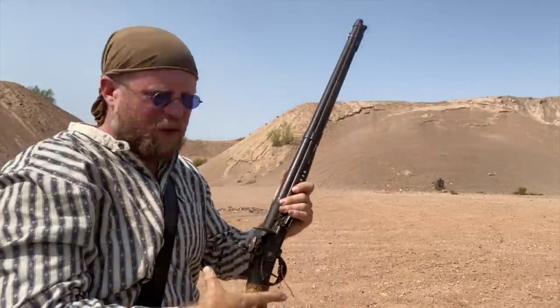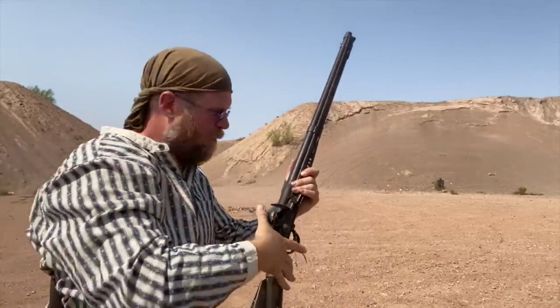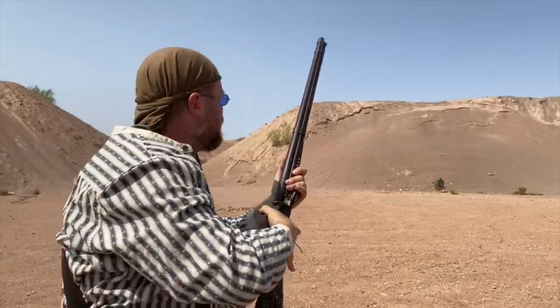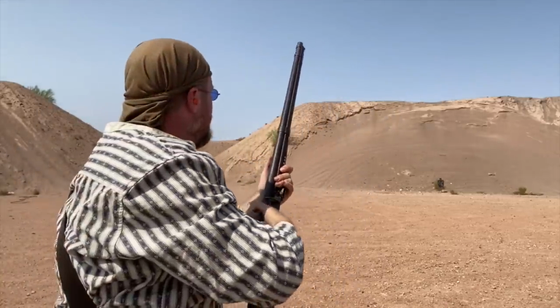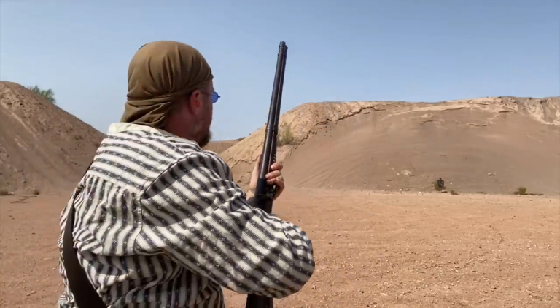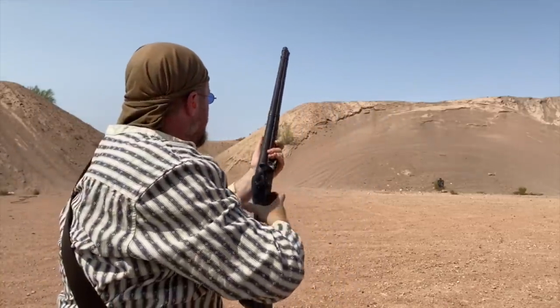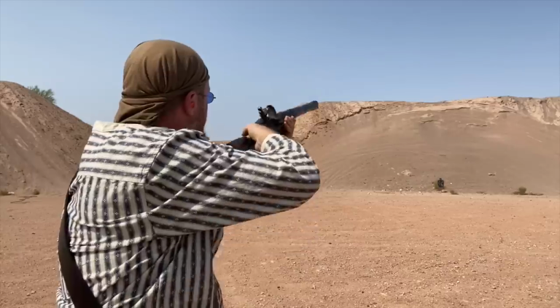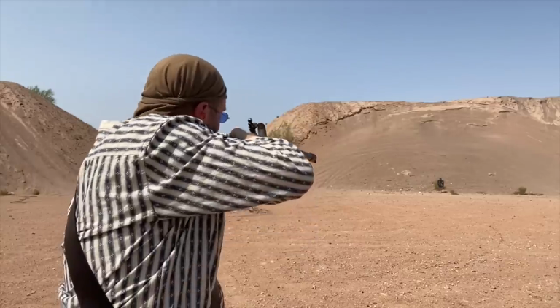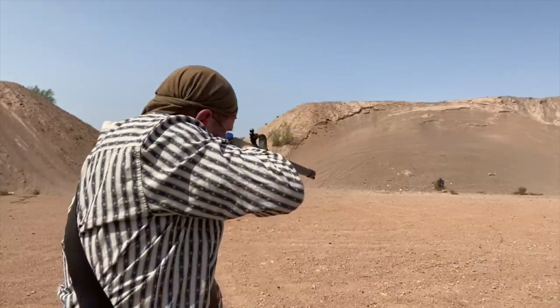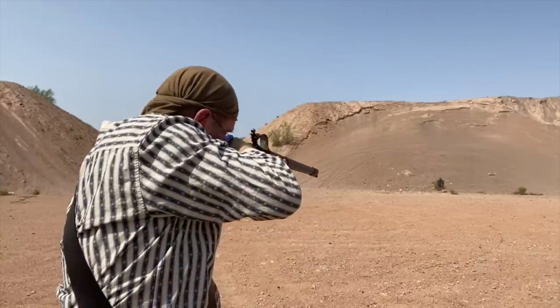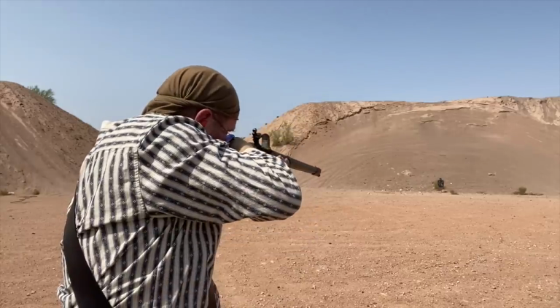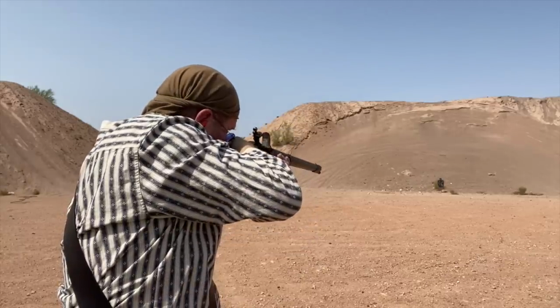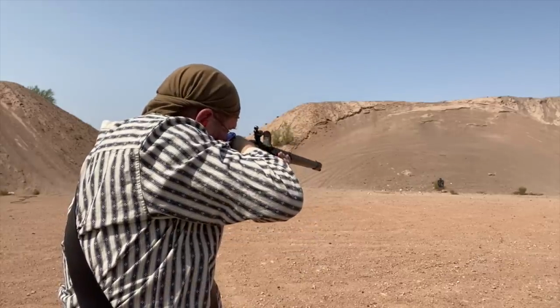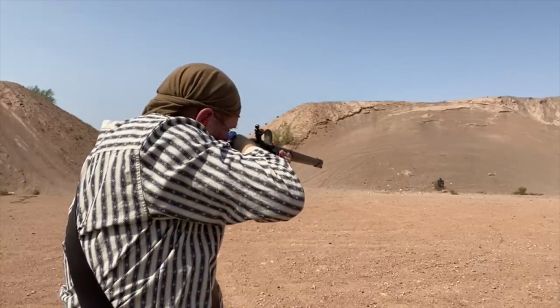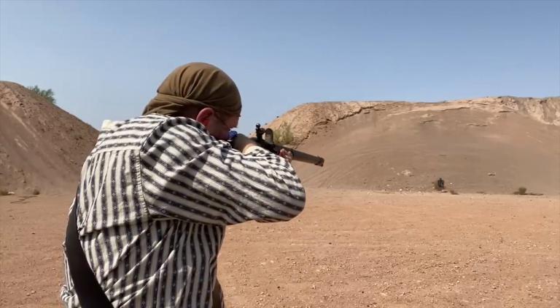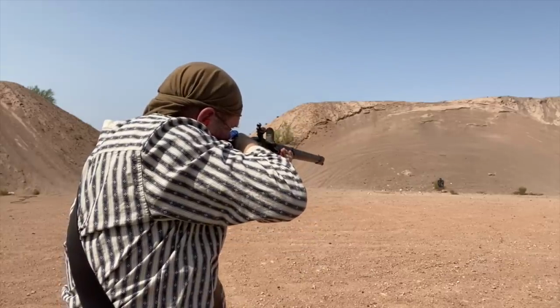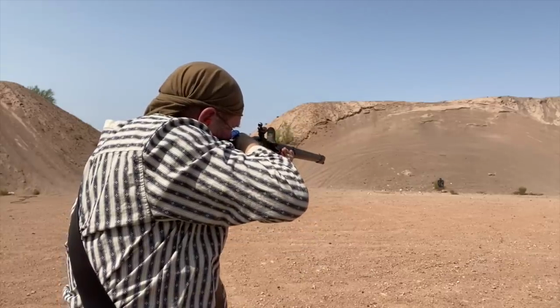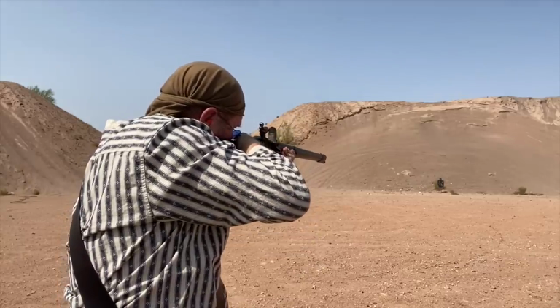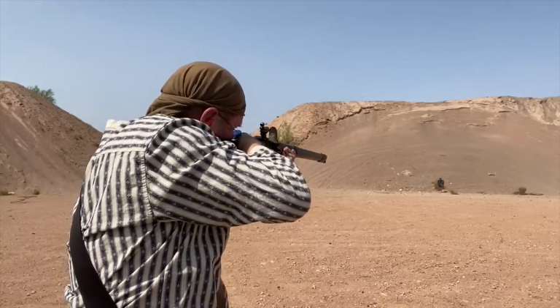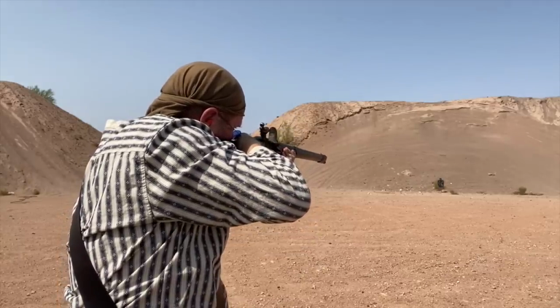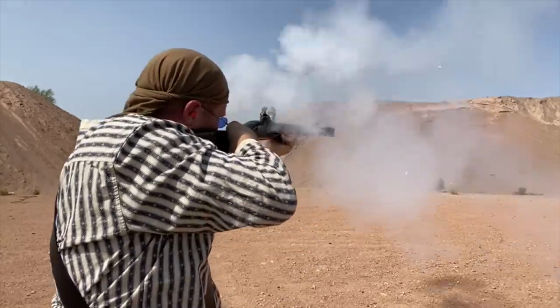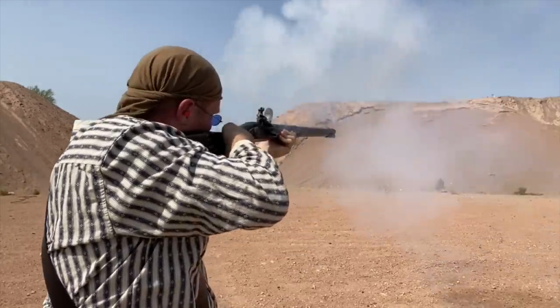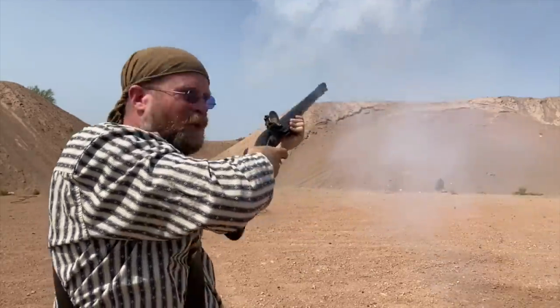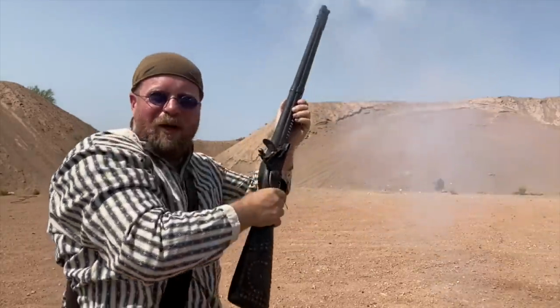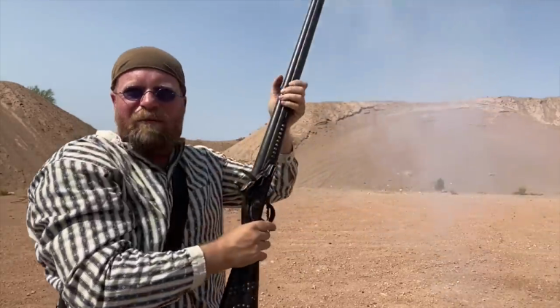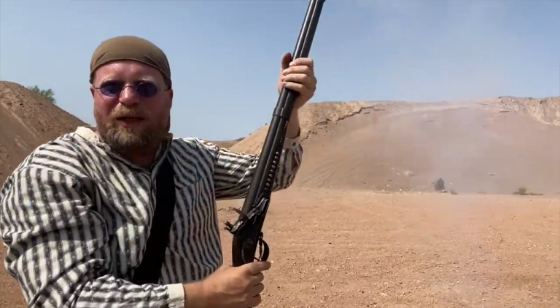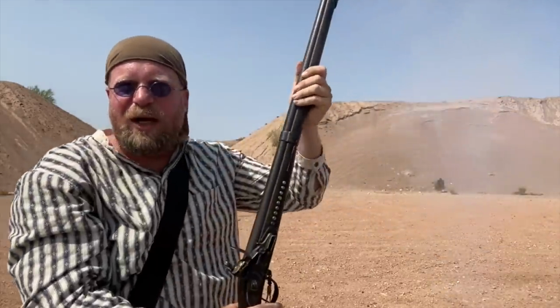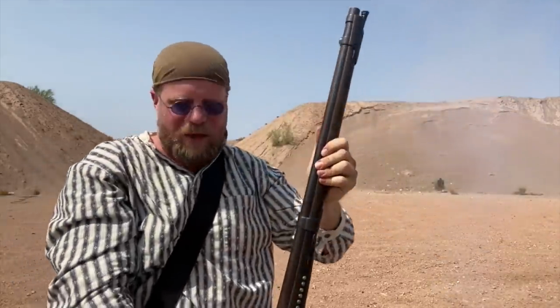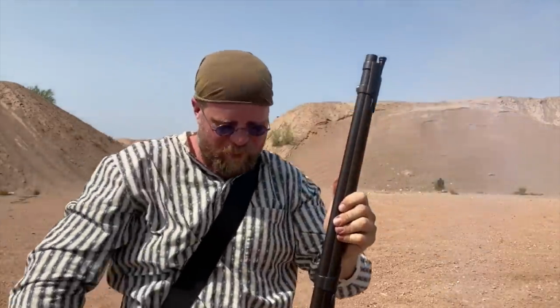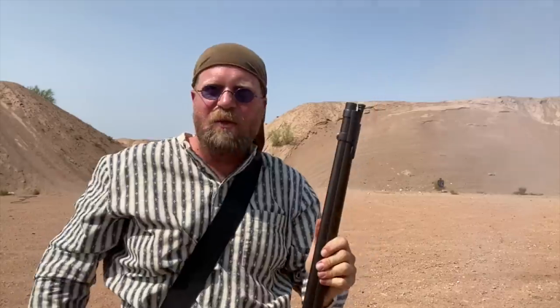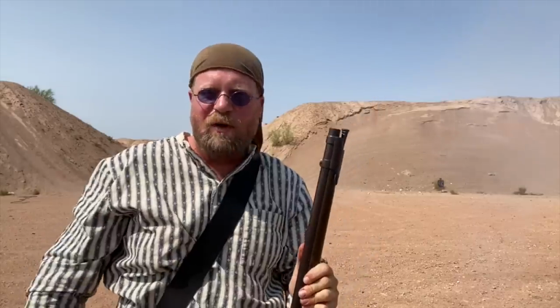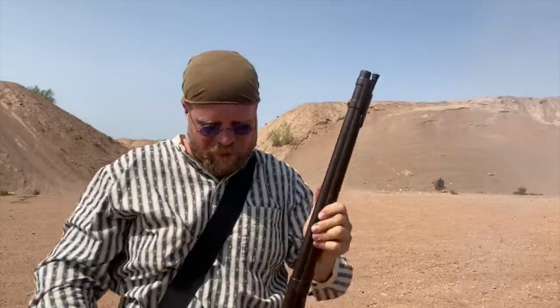Here we go. There we go — second shot, I'm hitting. Let's do one more for fun.